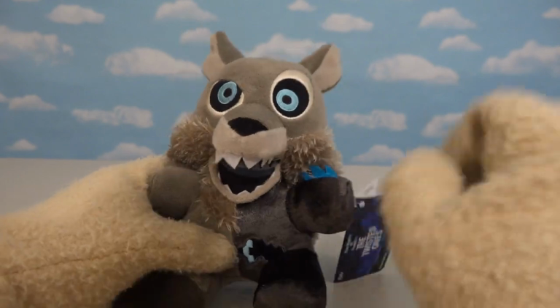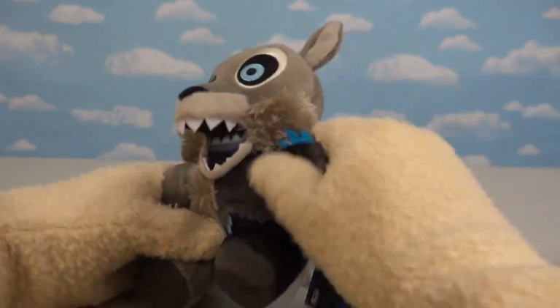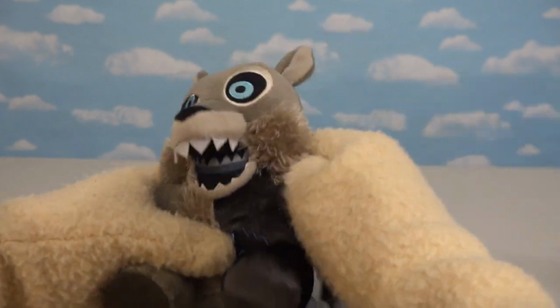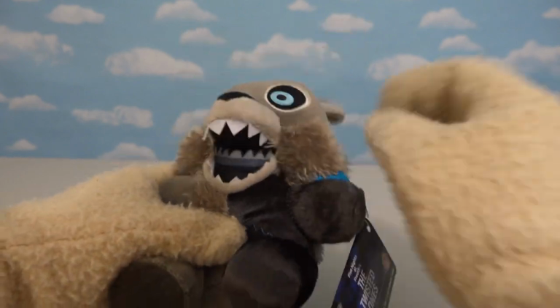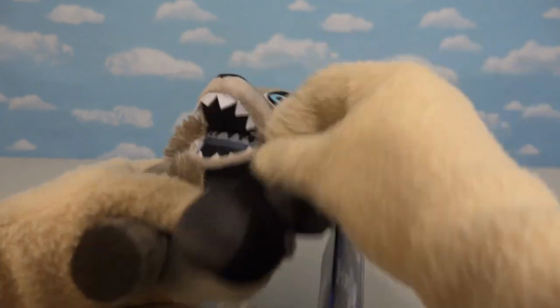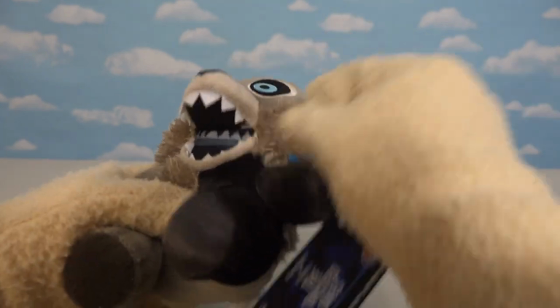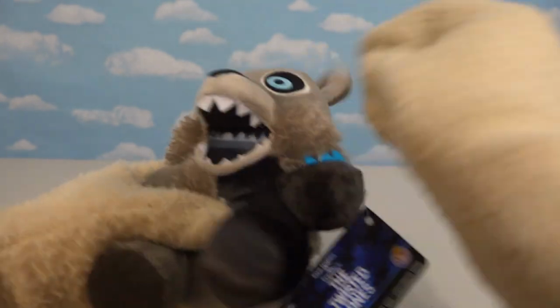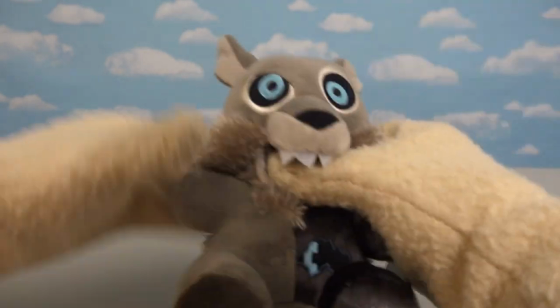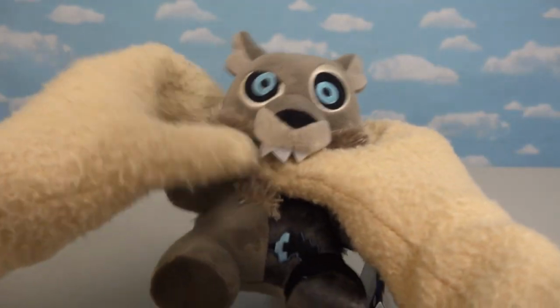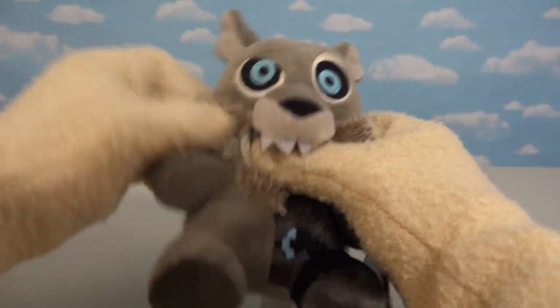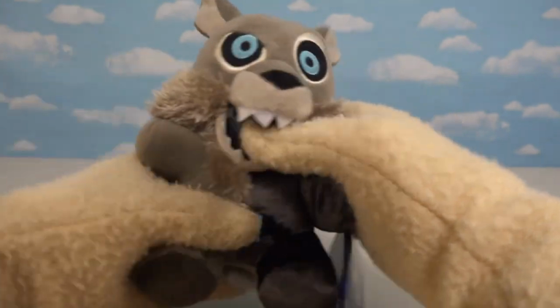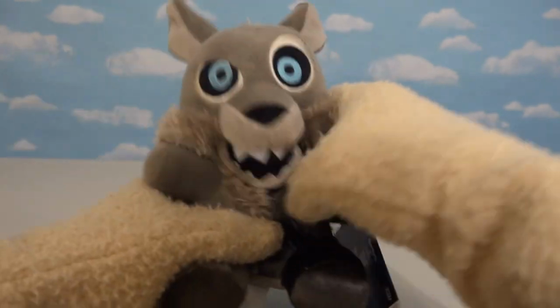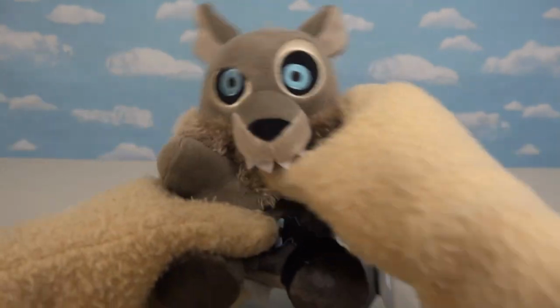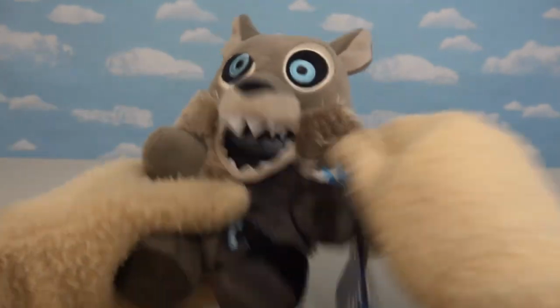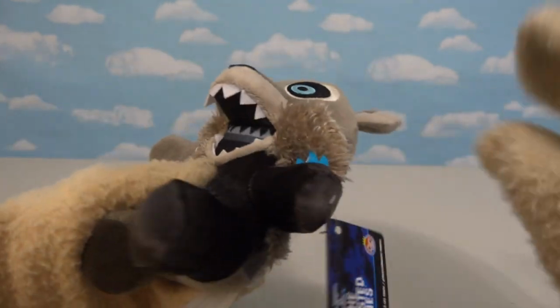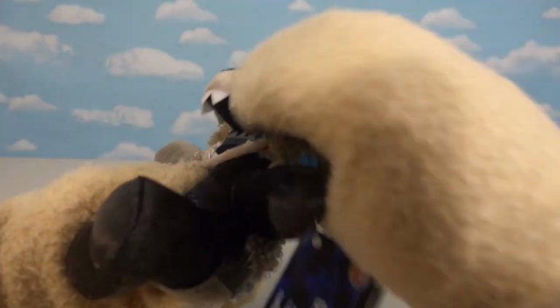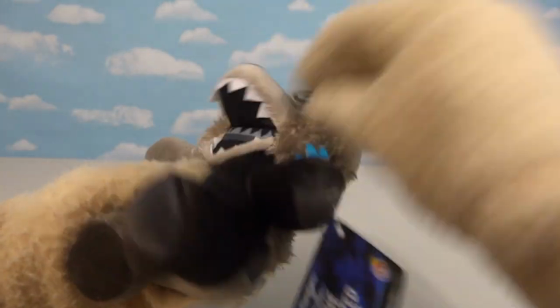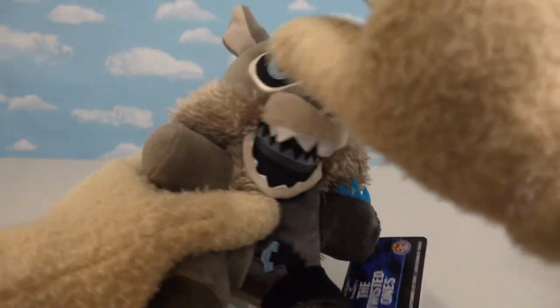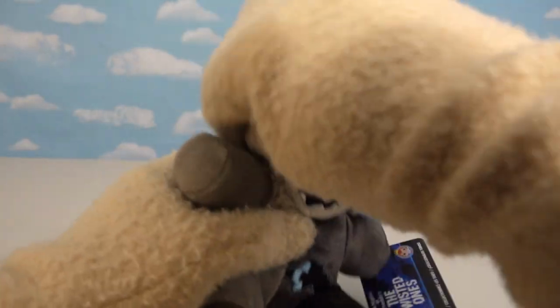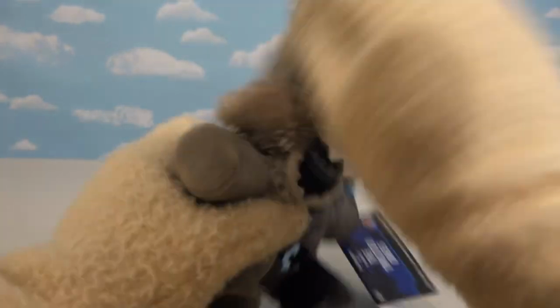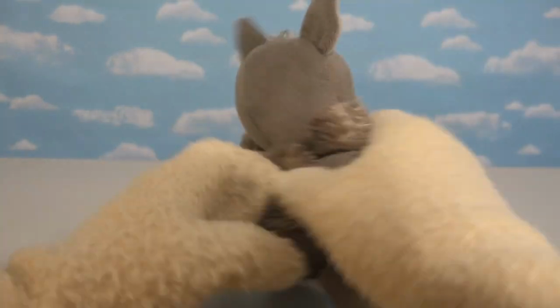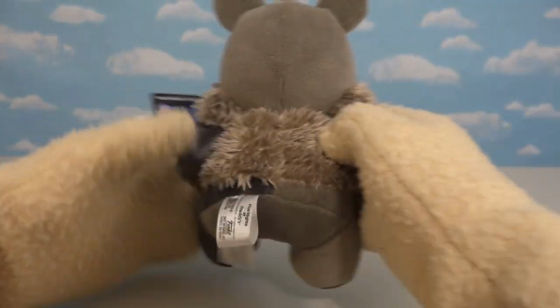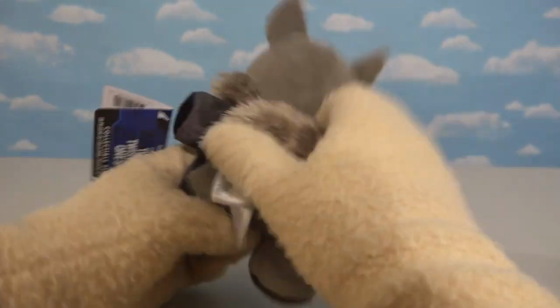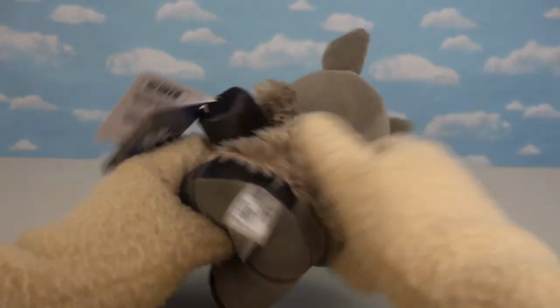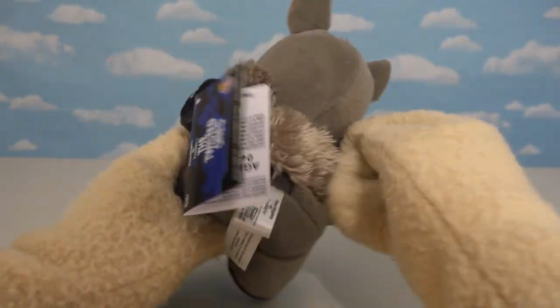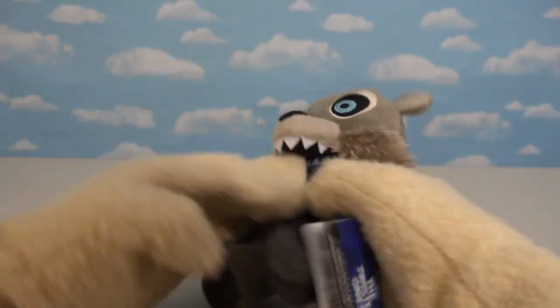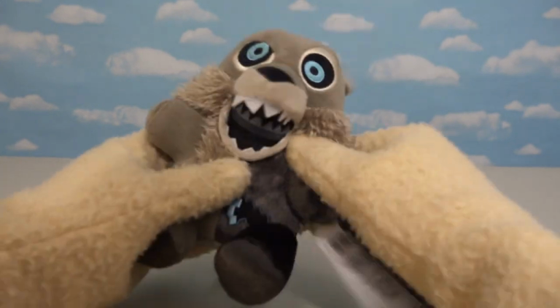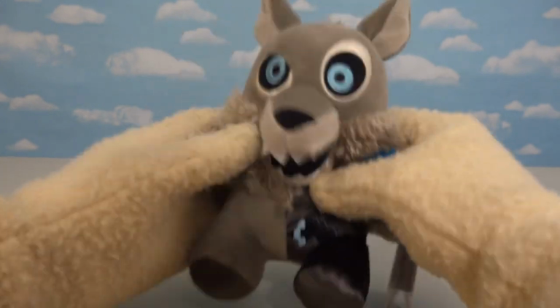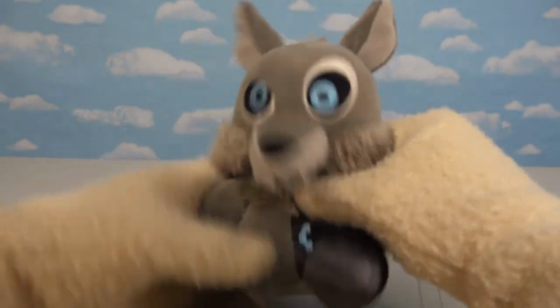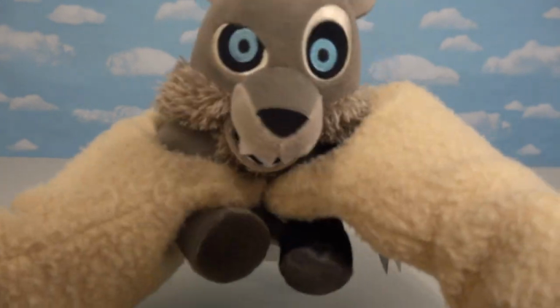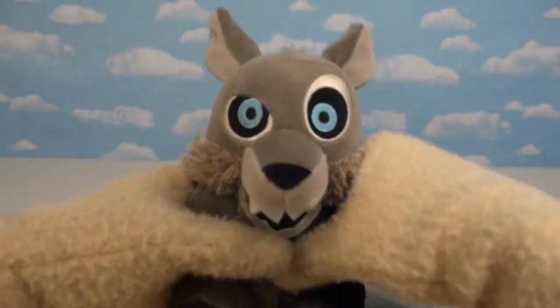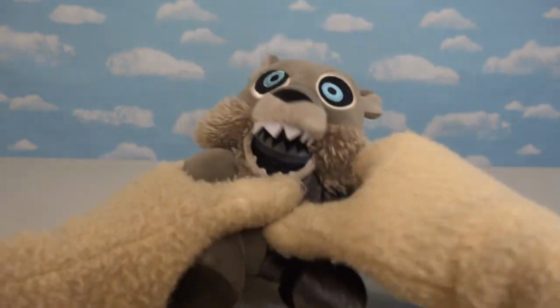Just look at this cool plush! Man, he's so fluffy all over the place — you gotta love that. We've got fluff here, fluff there, fluff on the back — cuddly and fluffy!